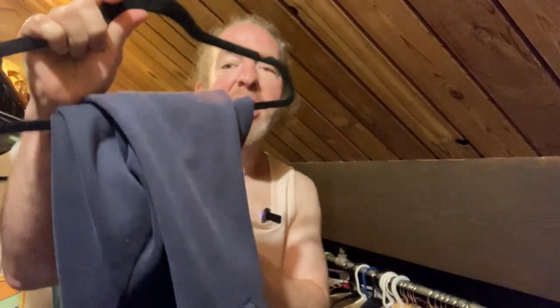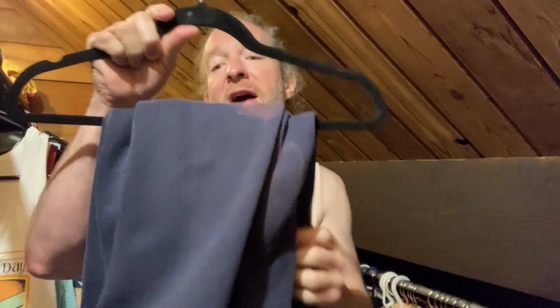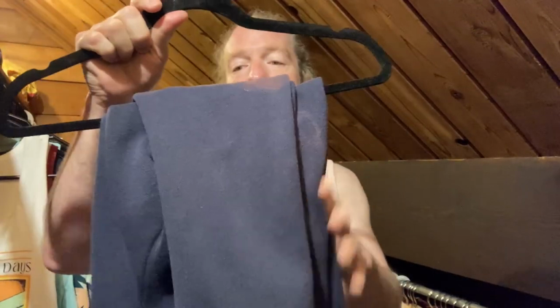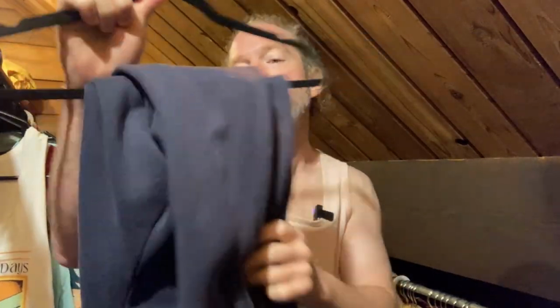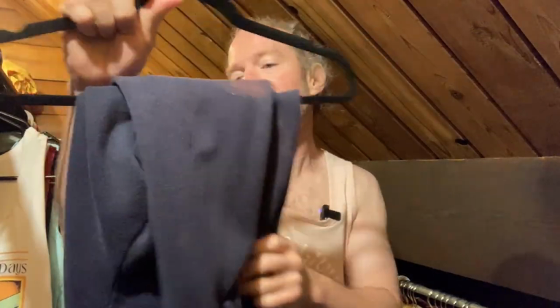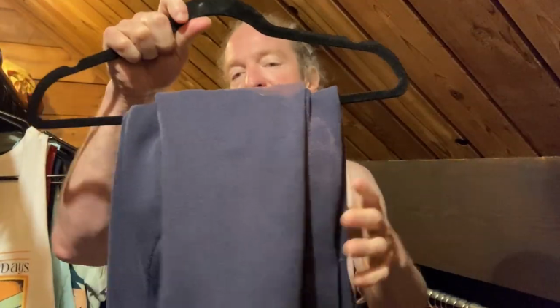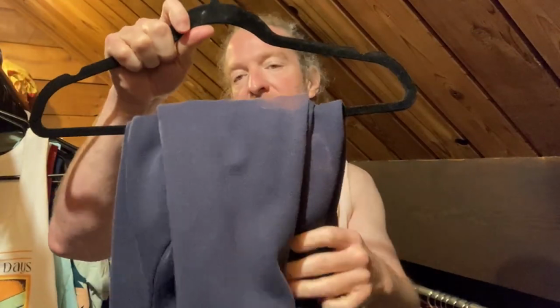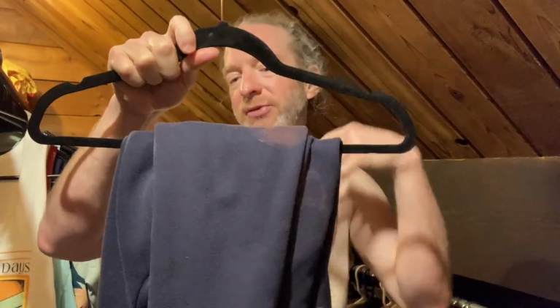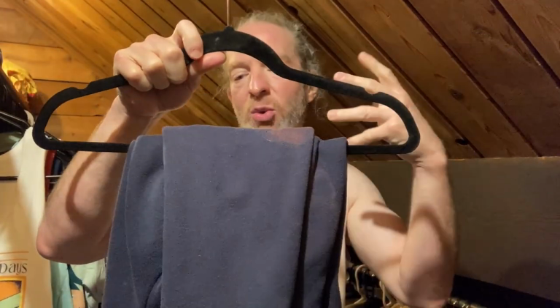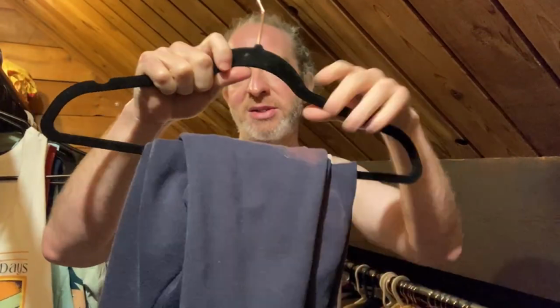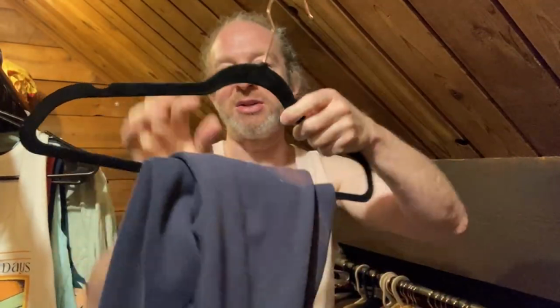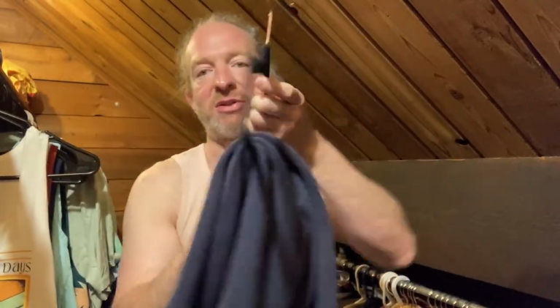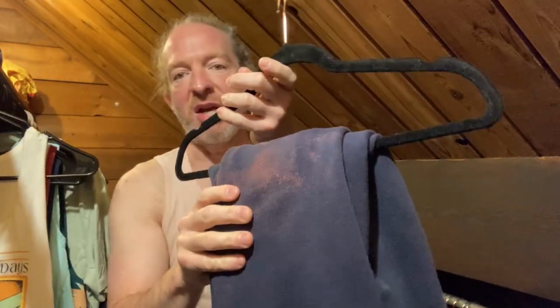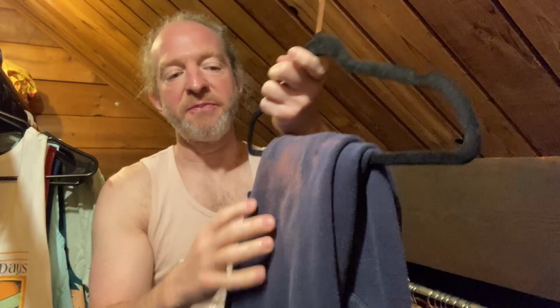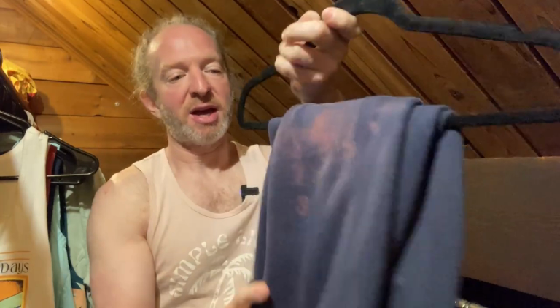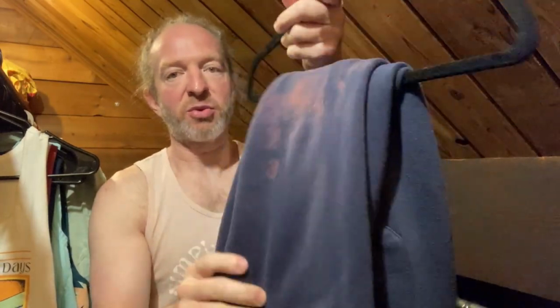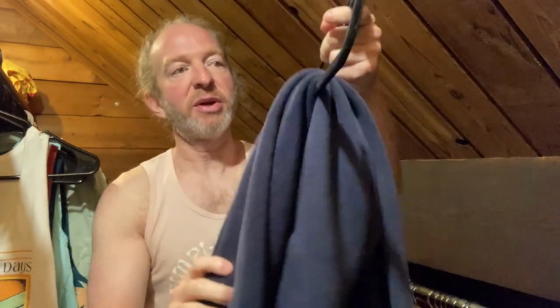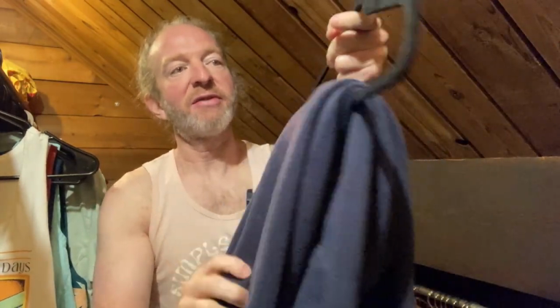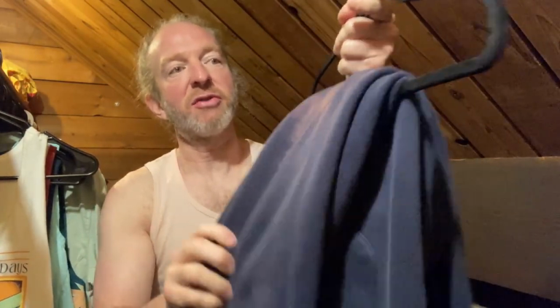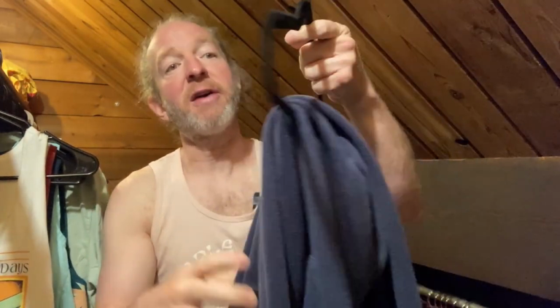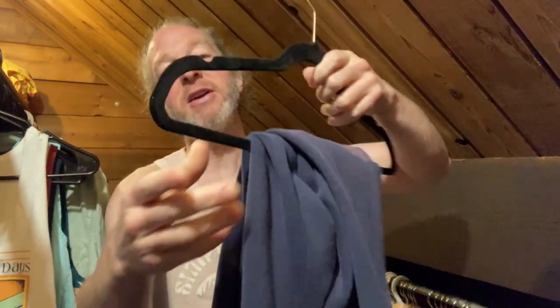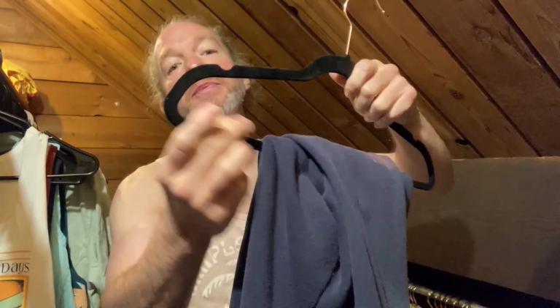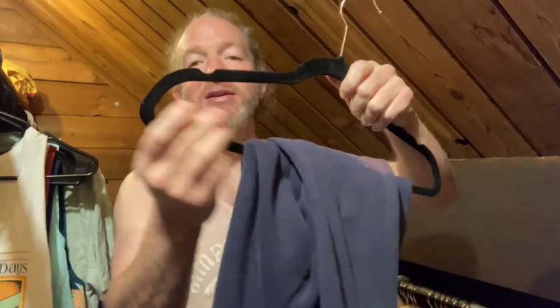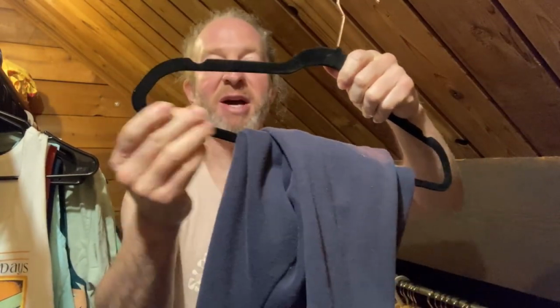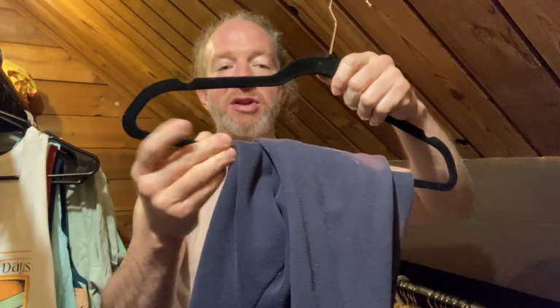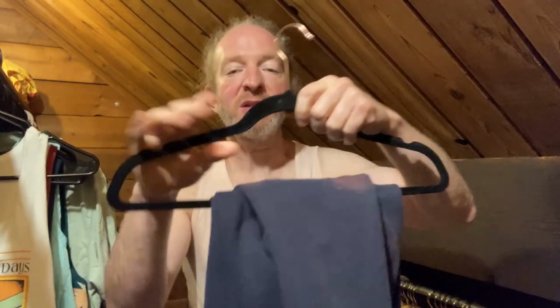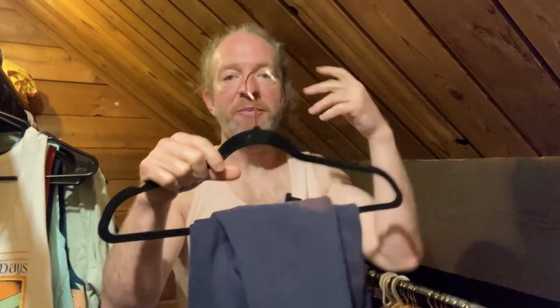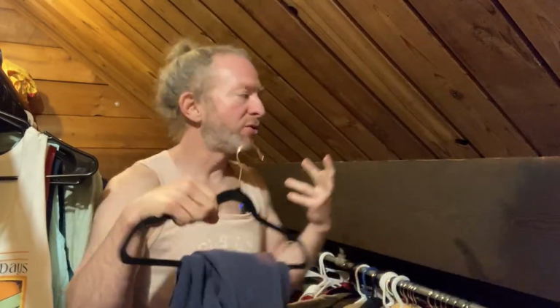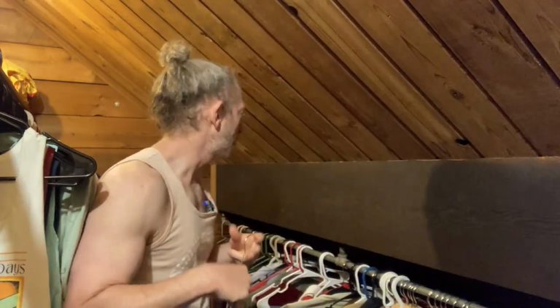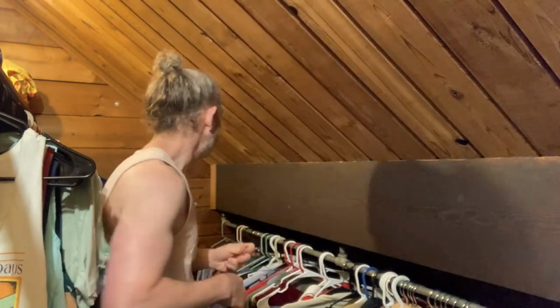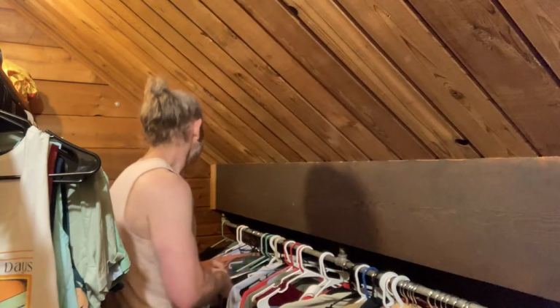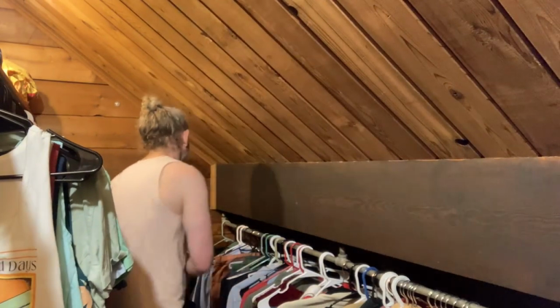Here I have some sweatpants I use for working outside — you can see they're stained and they're really really heavy. So these velvet hangers, despite their thinness, do support a lot of weight.